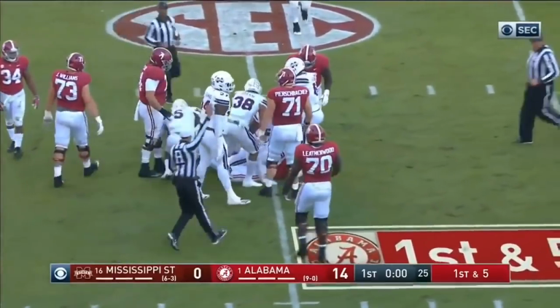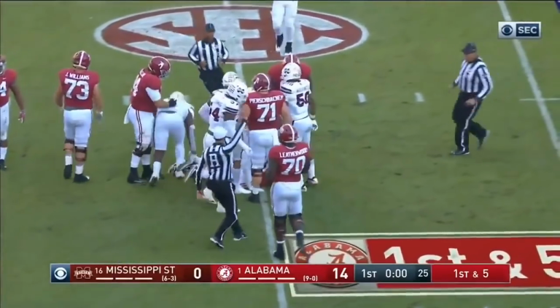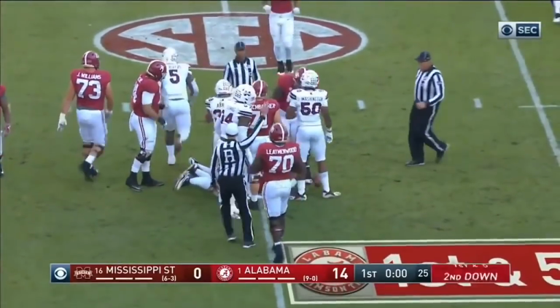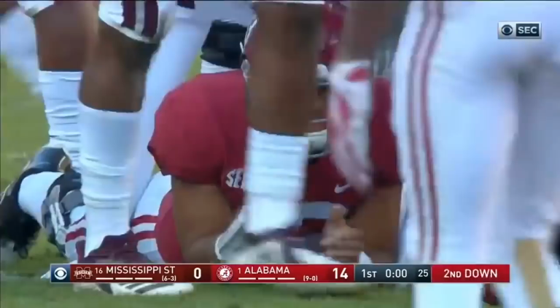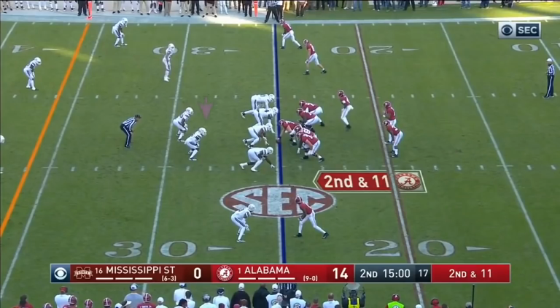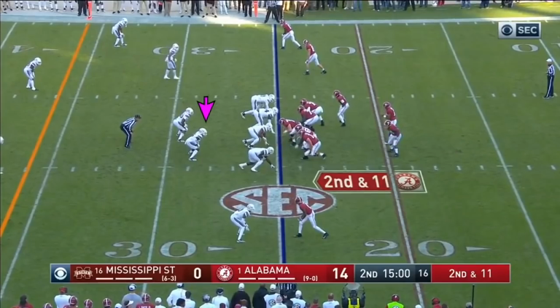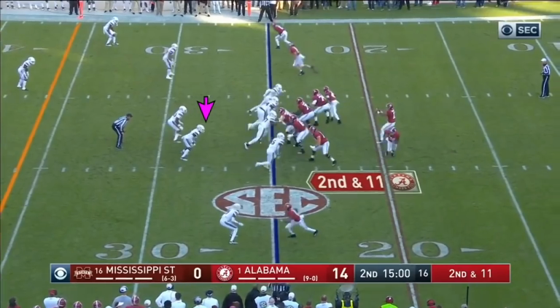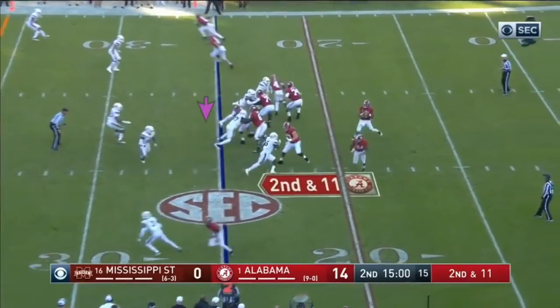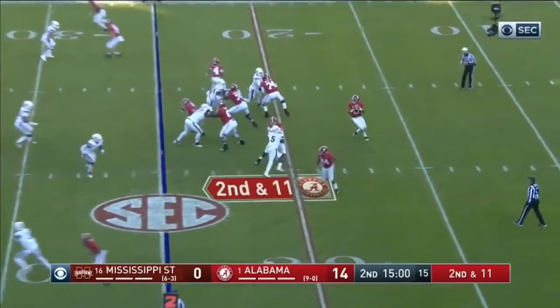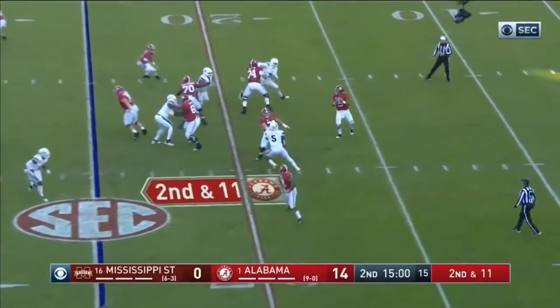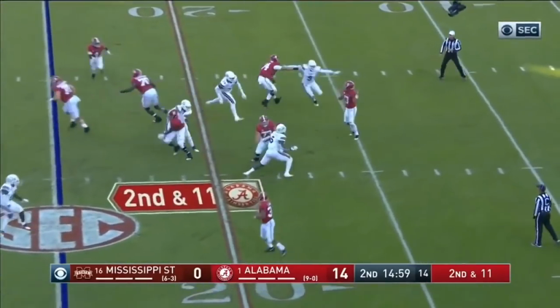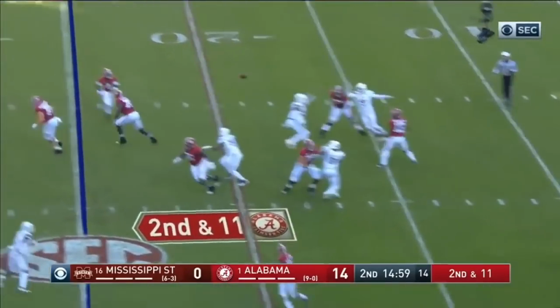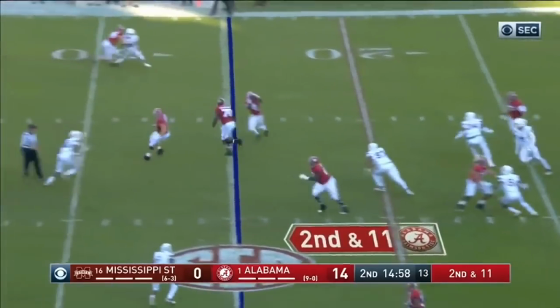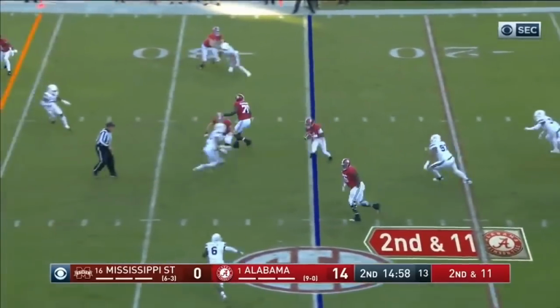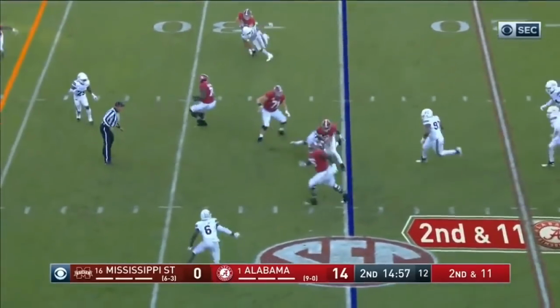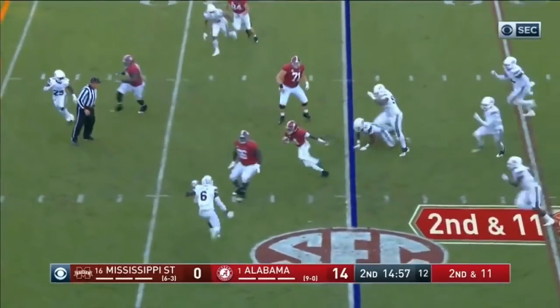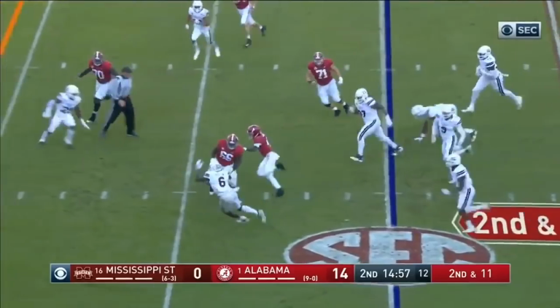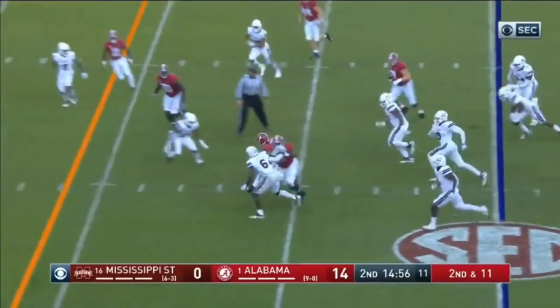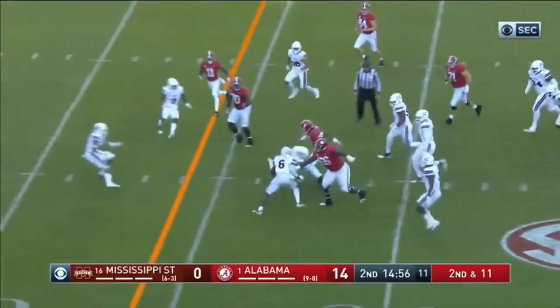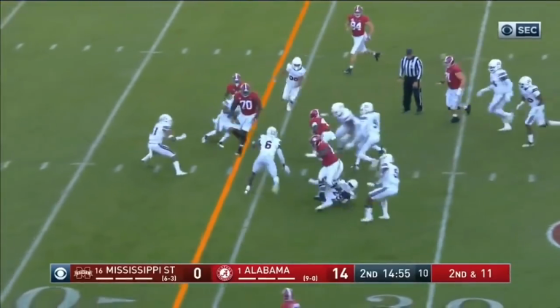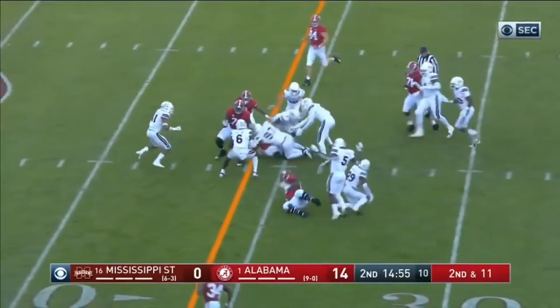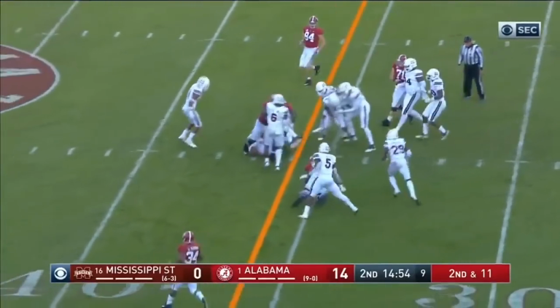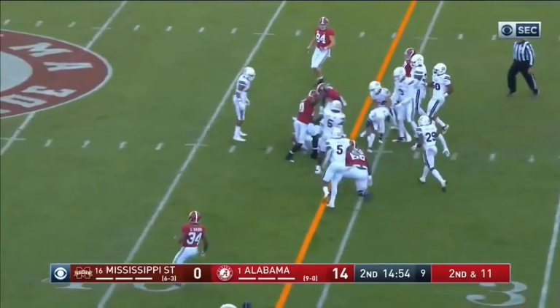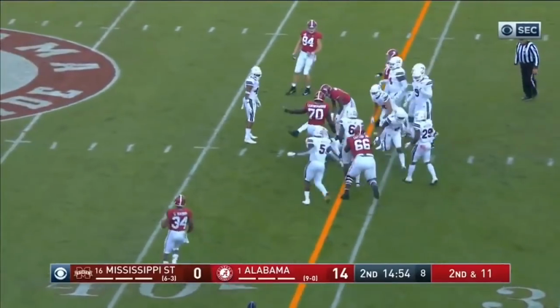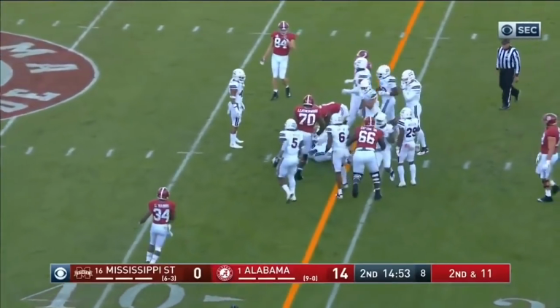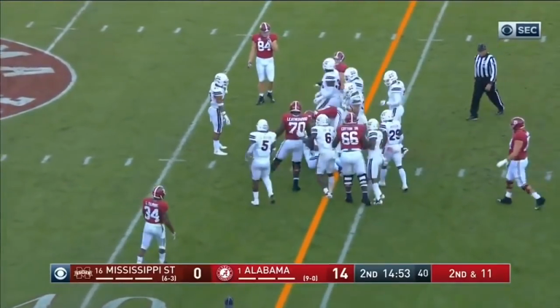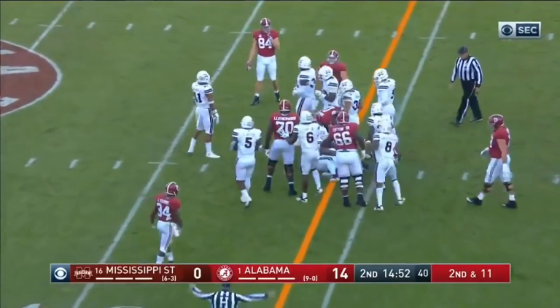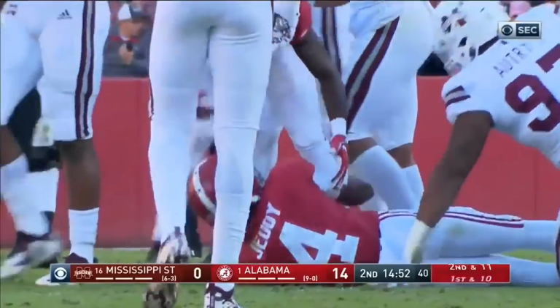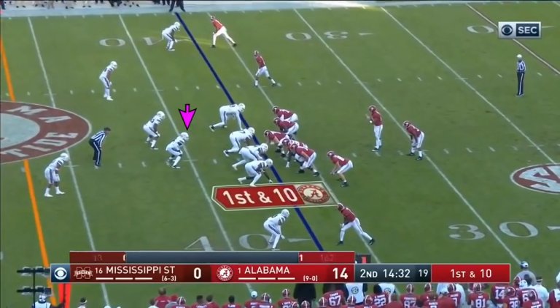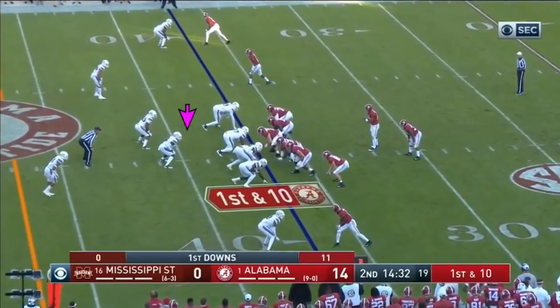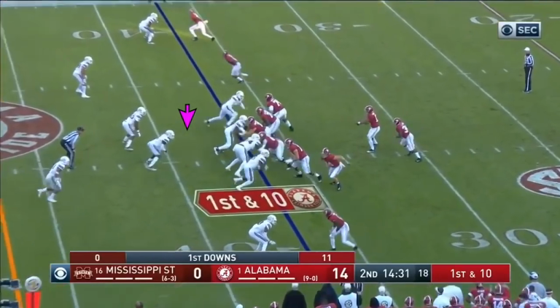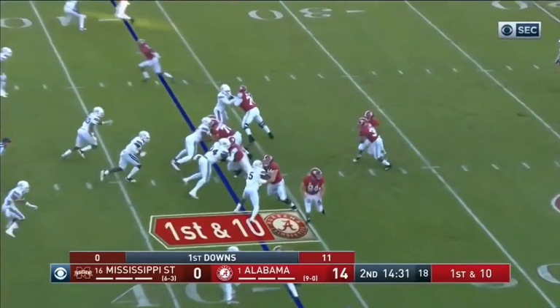And that doesn't happen very often. Tagovailoa throwback screen — wide receiver screen. Jerry Judy. Judy avoids some tacklers and first down.